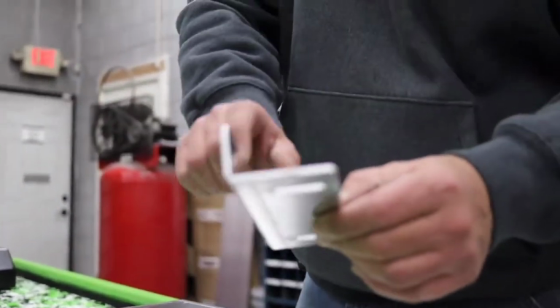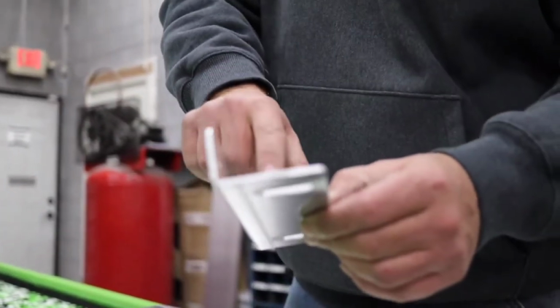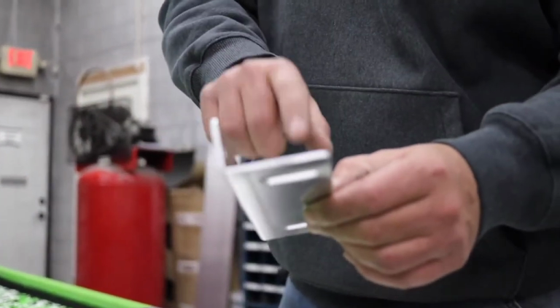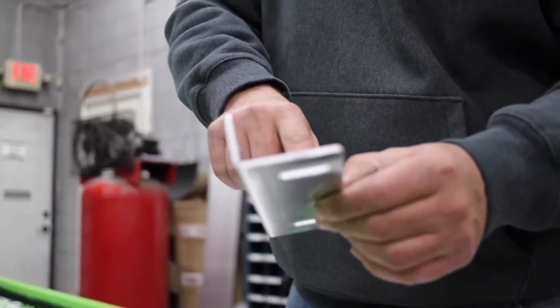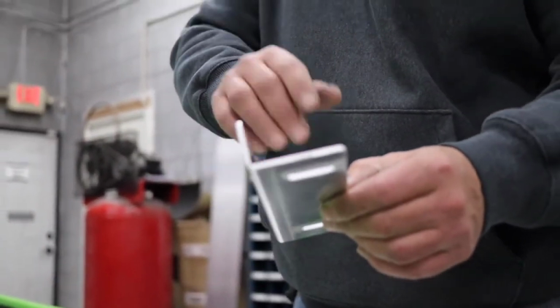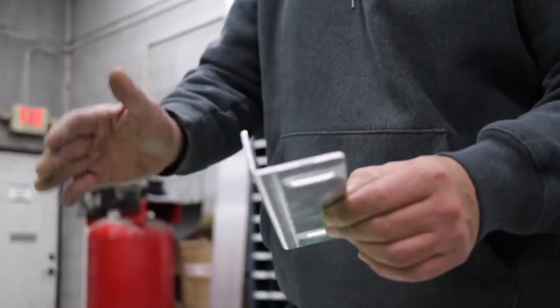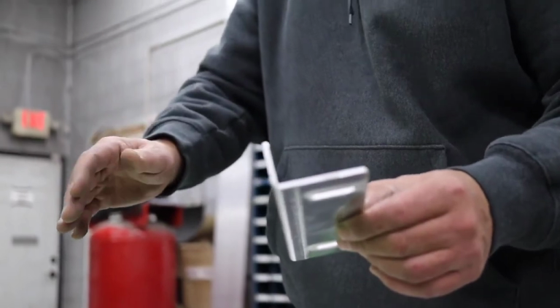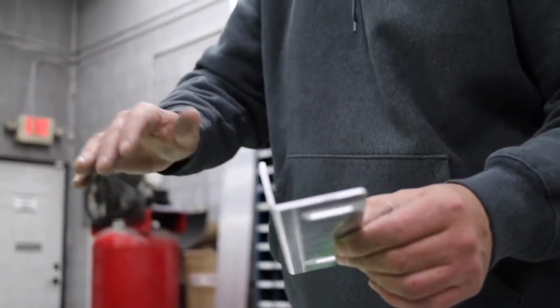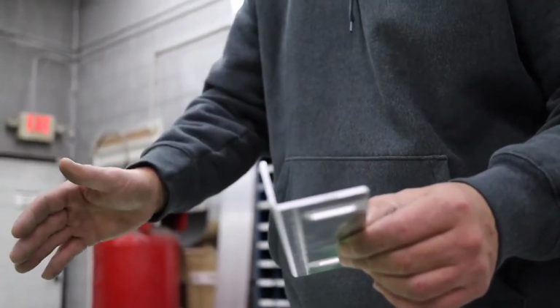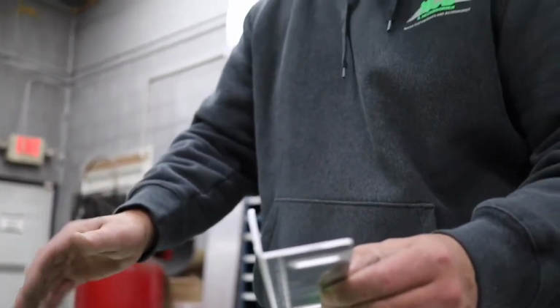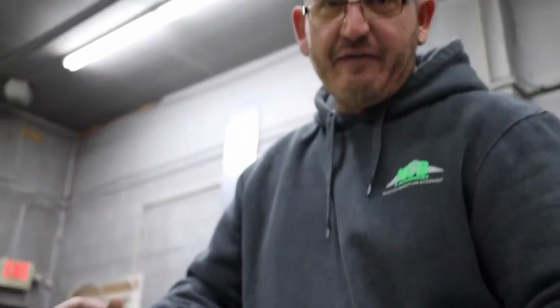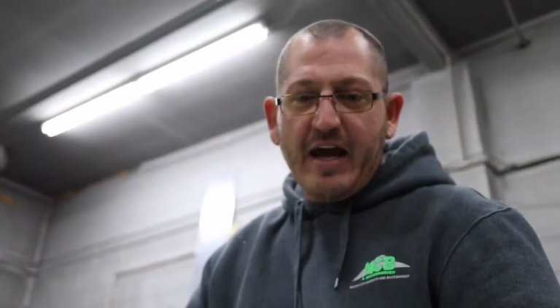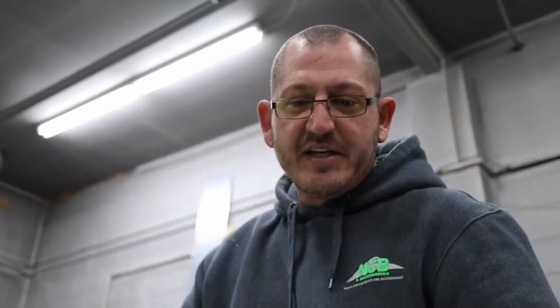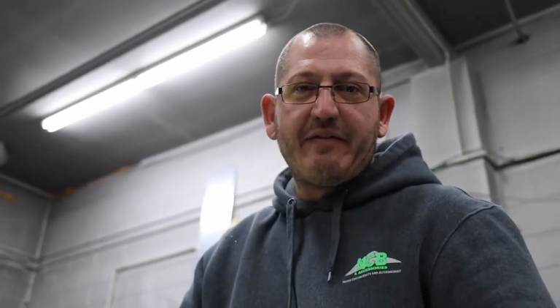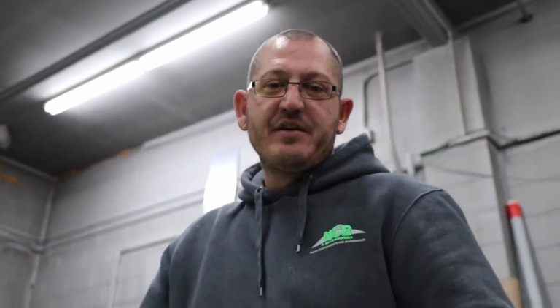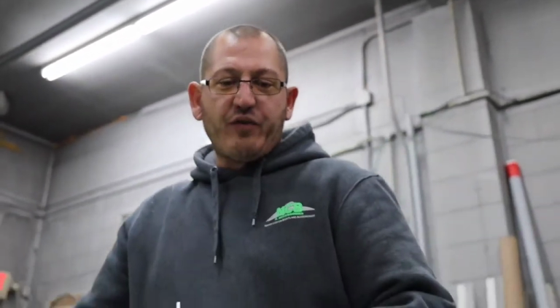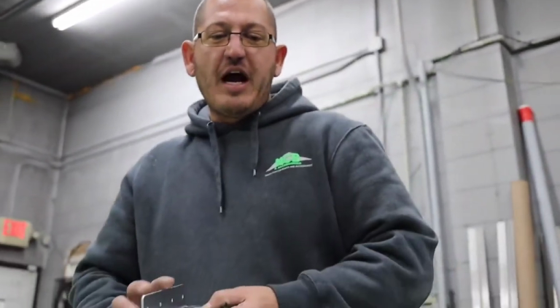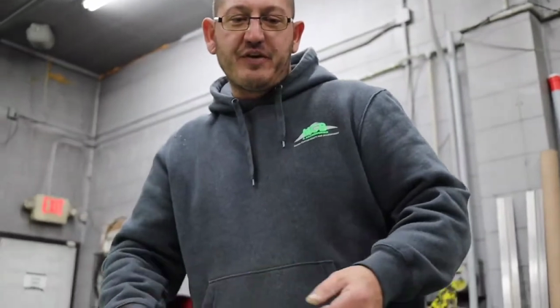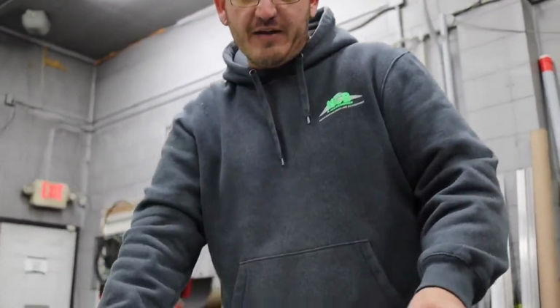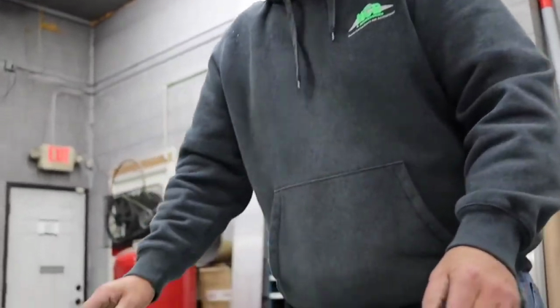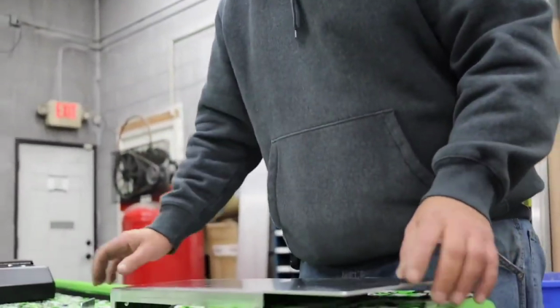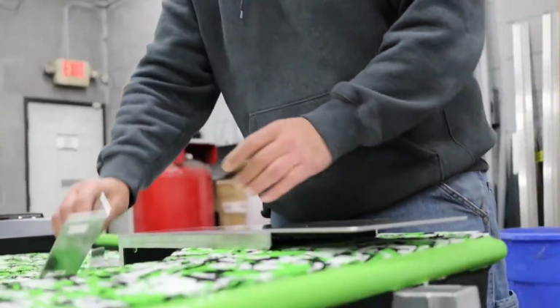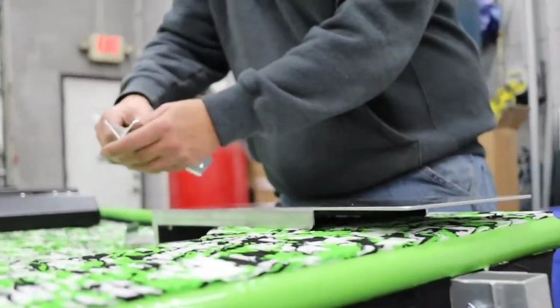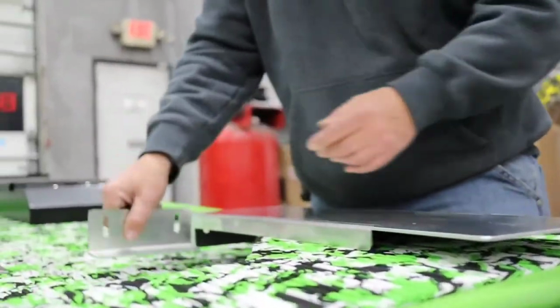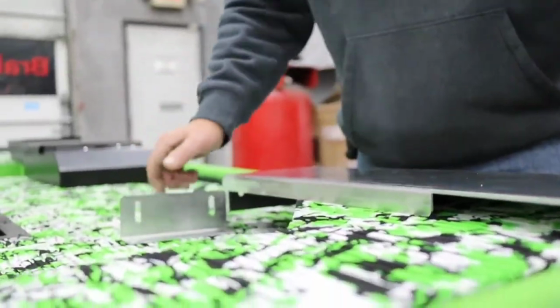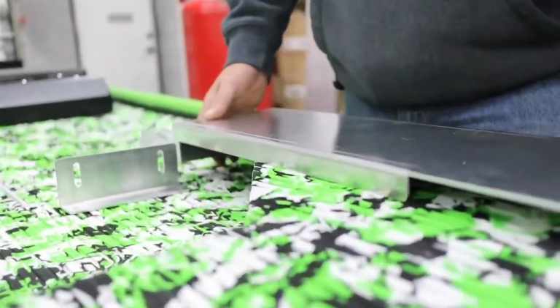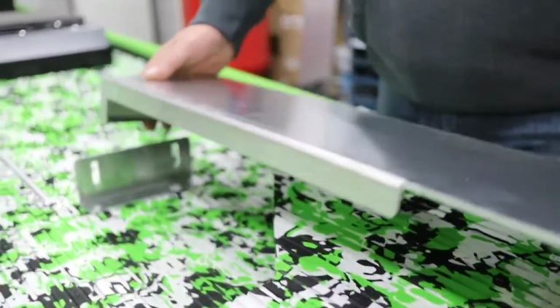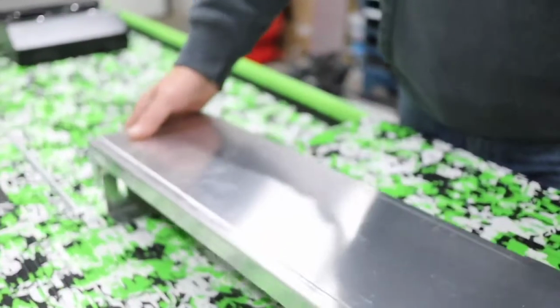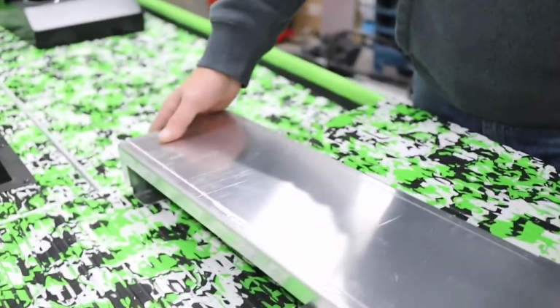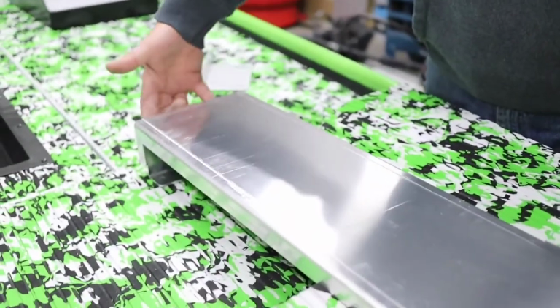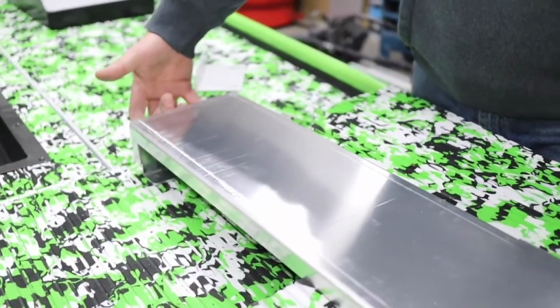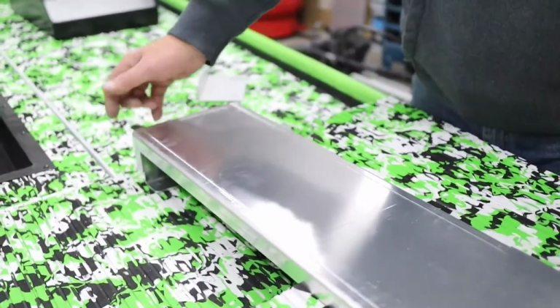The brackets come in four height options: two-and-a-half to three-and-a-half, three-and-a-half to four-and-a-half, four-and-a-half to five-and-a-half, and five-and-a-half to six-and-a-half inches. You simply install this on the deck and slide the tray over with two bolts in the front.